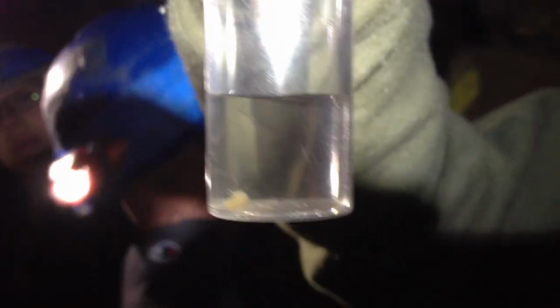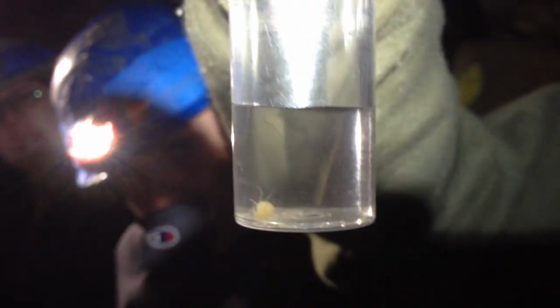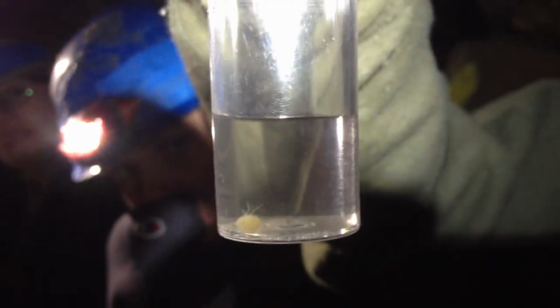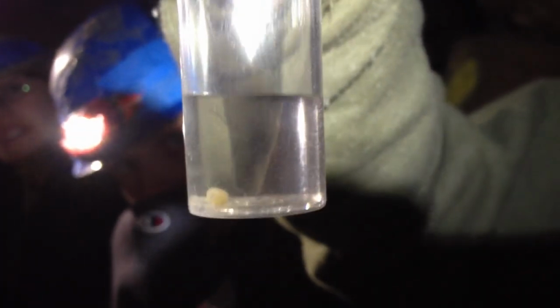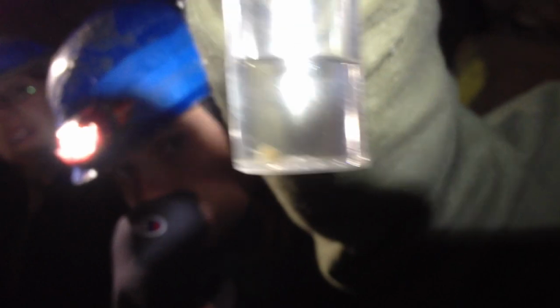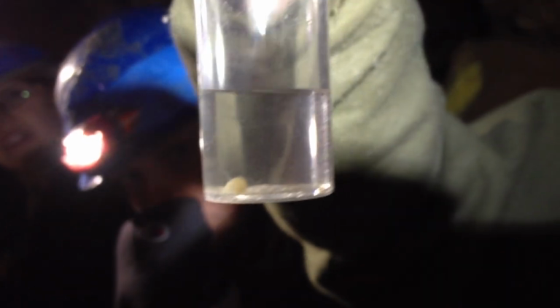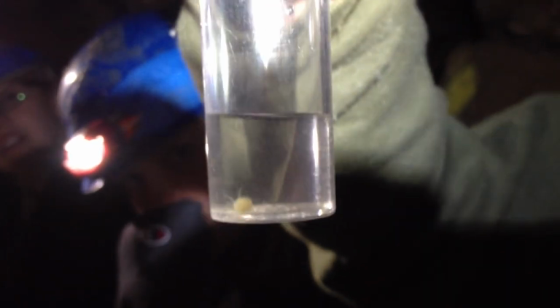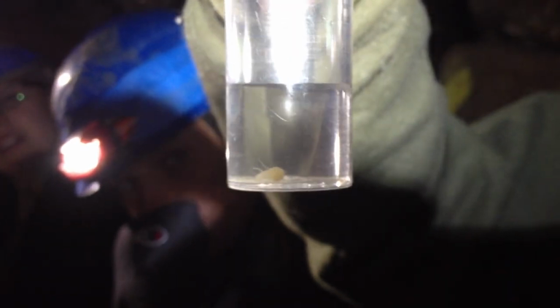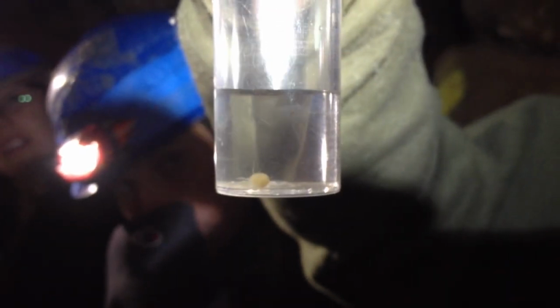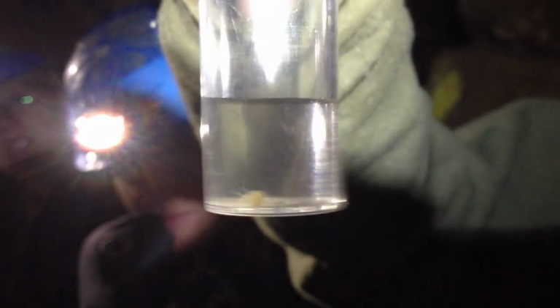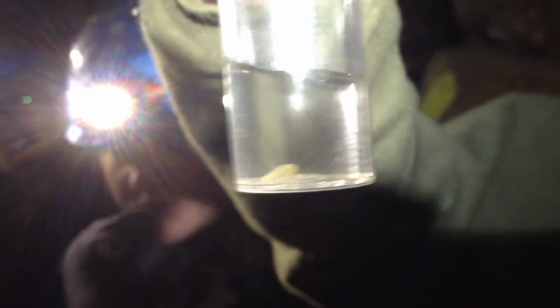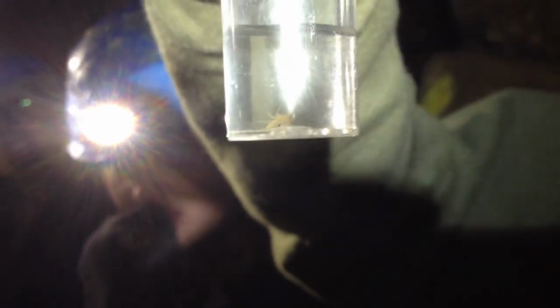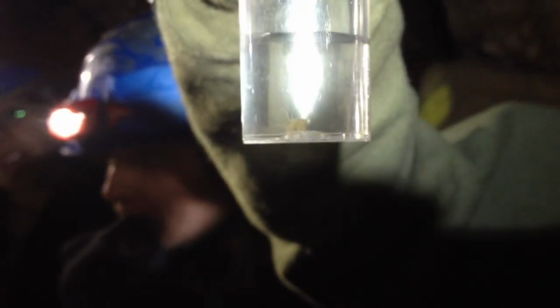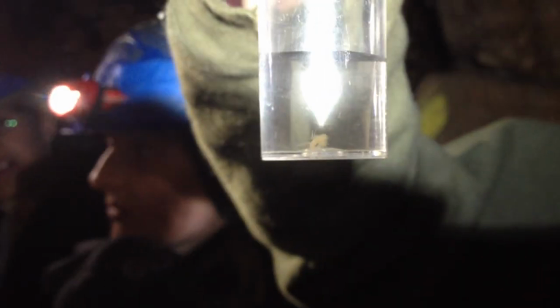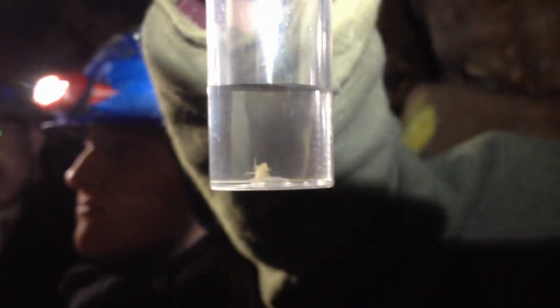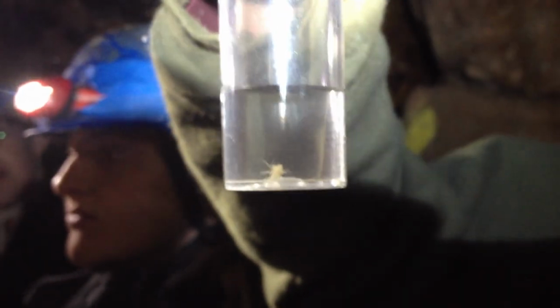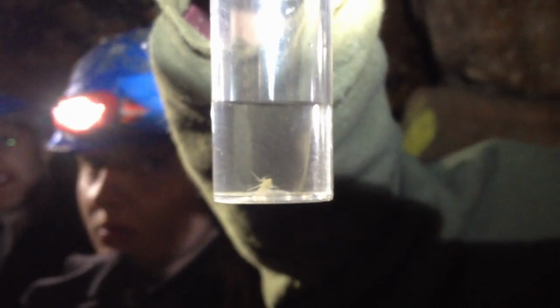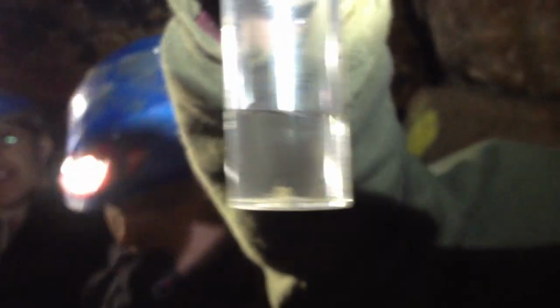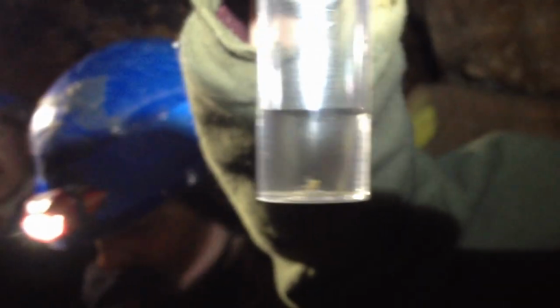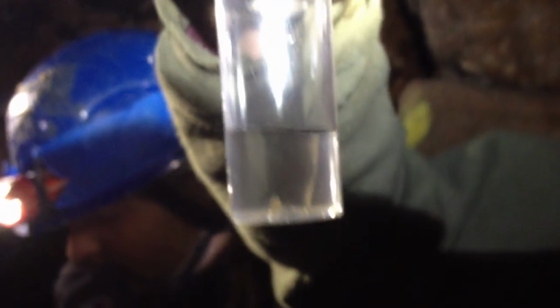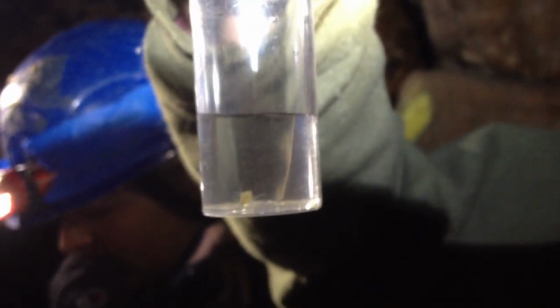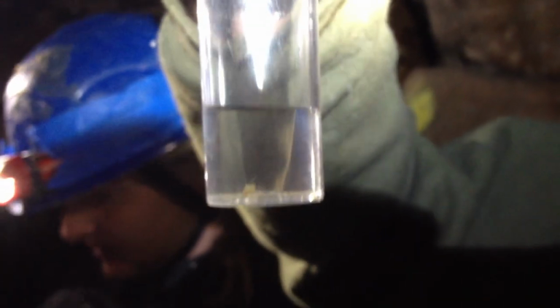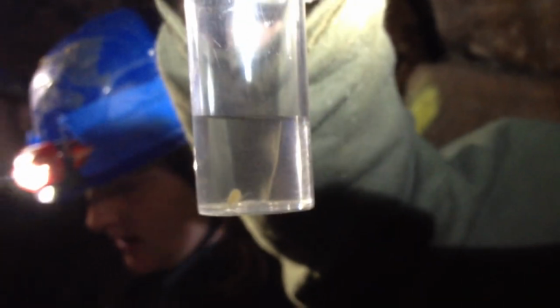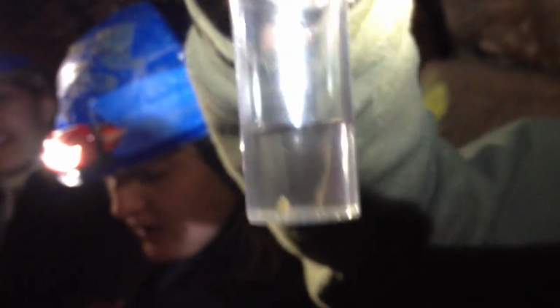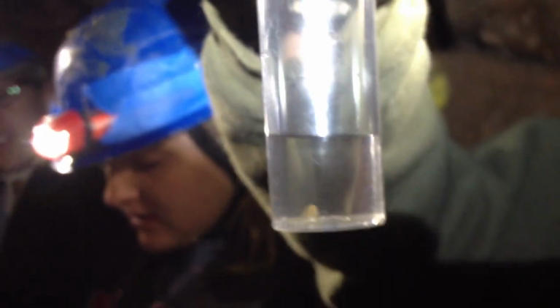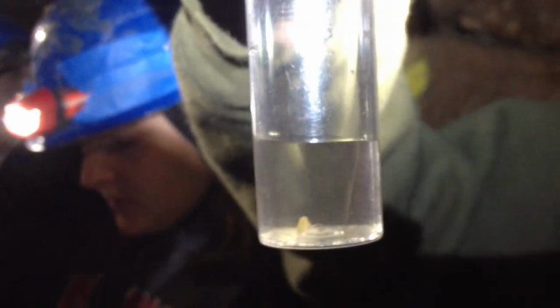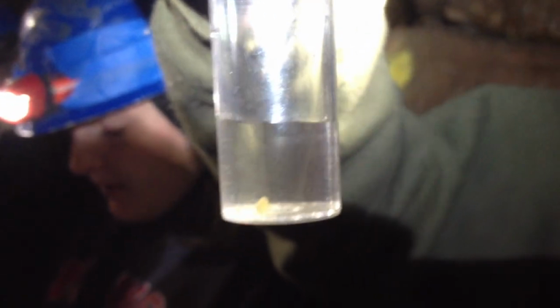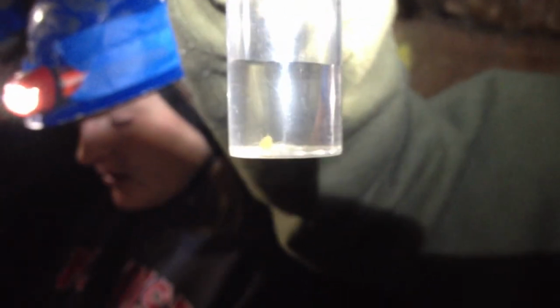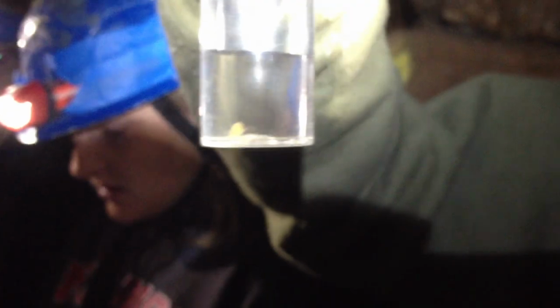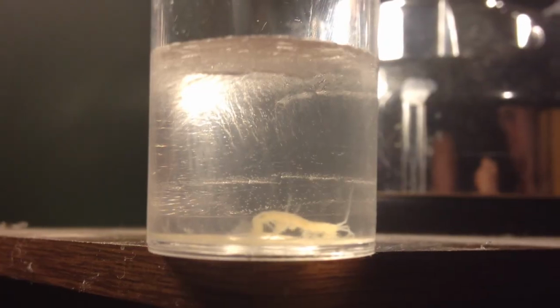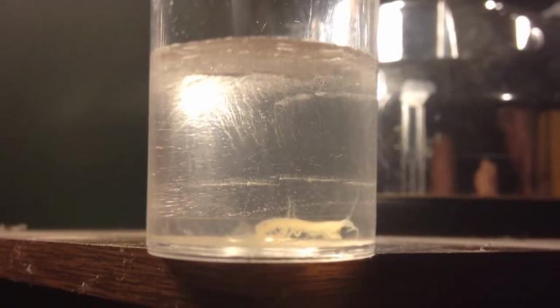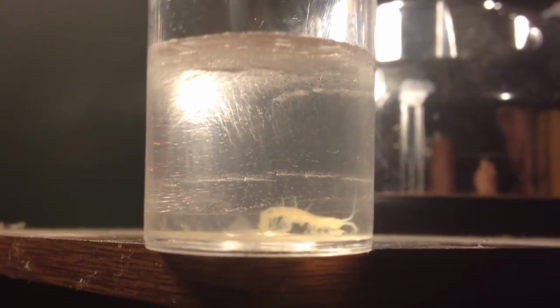It just came out from the ice and it's moving. How much time was it in there — five minutes? No, it's been in solid ice for over an hour.